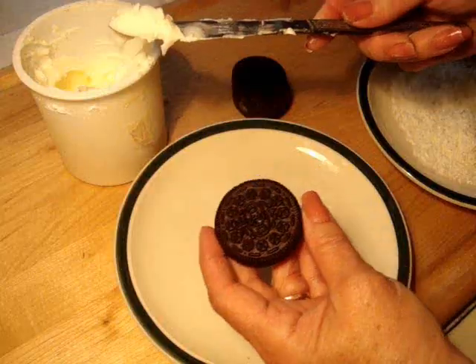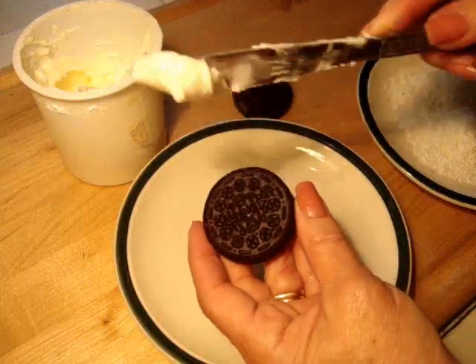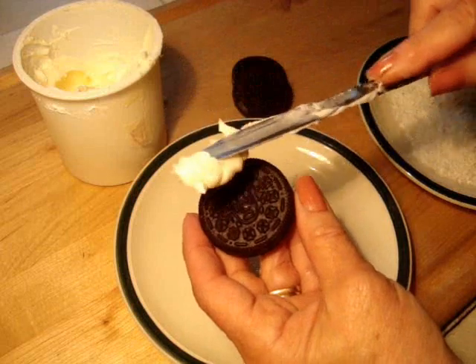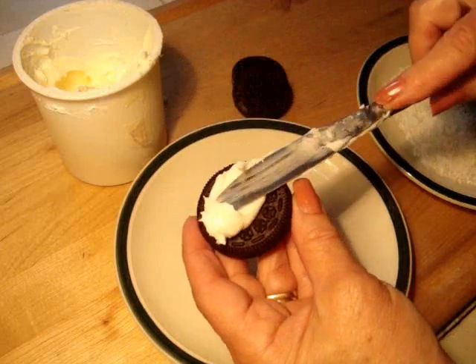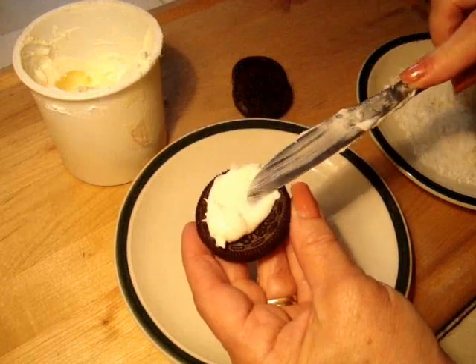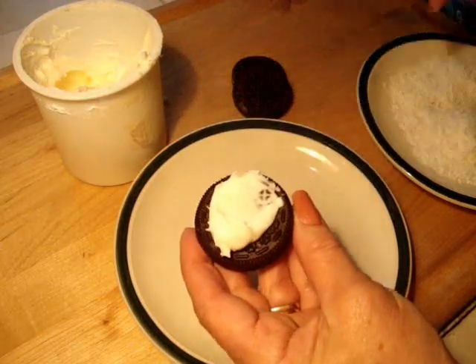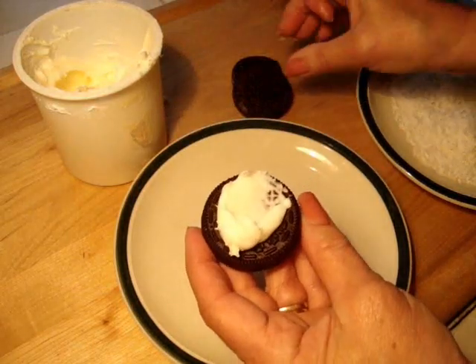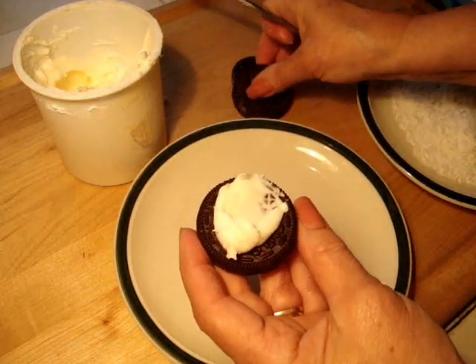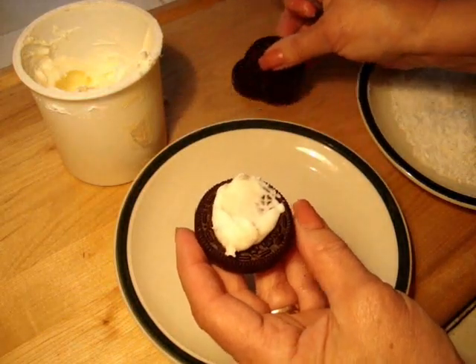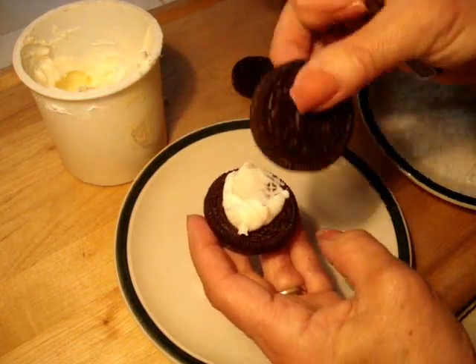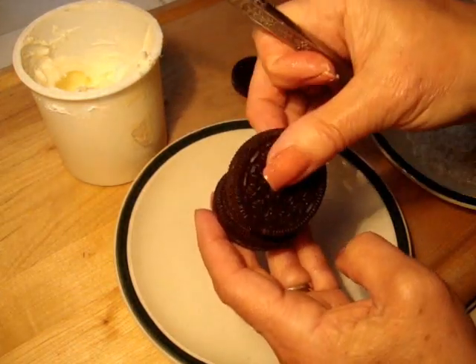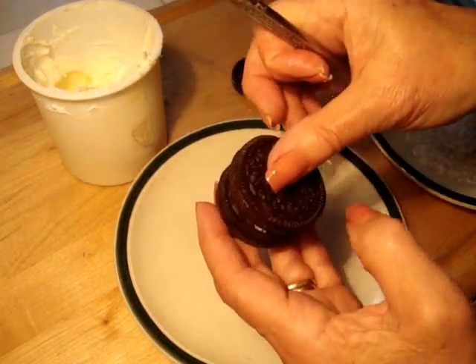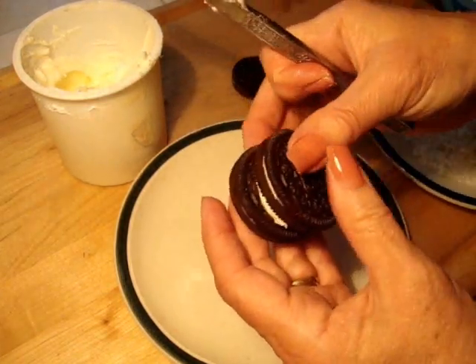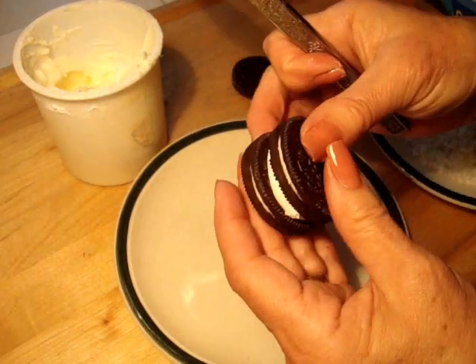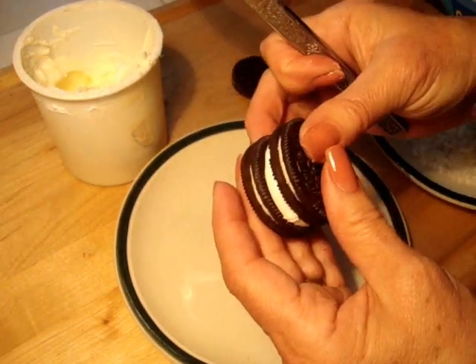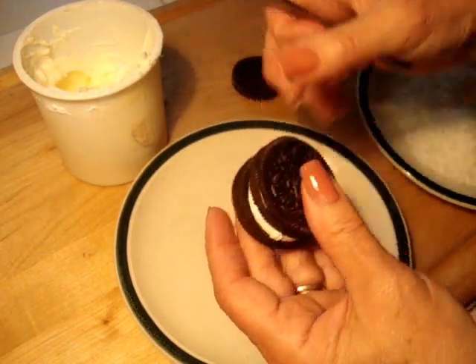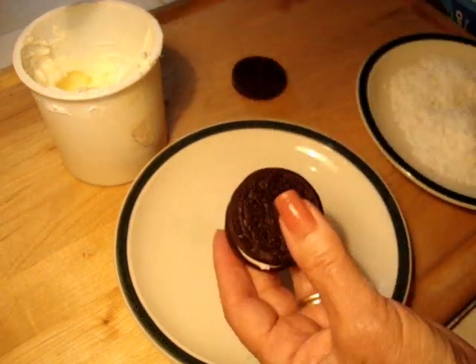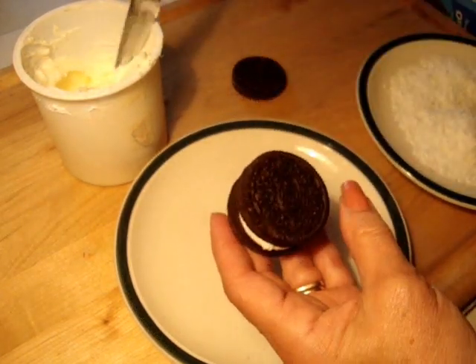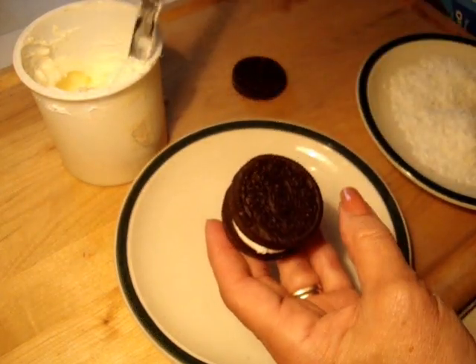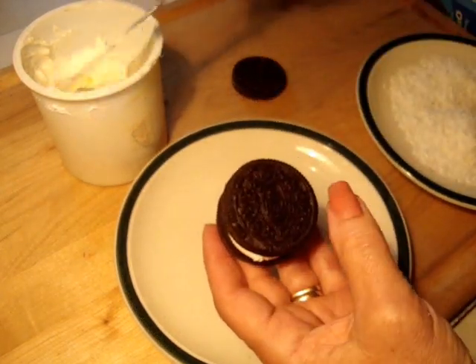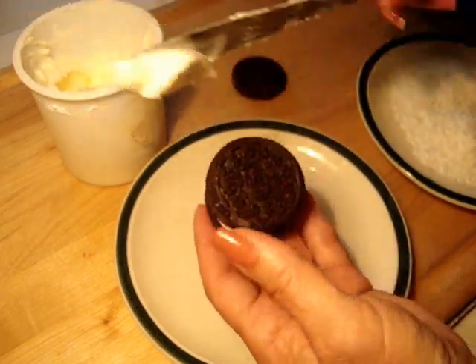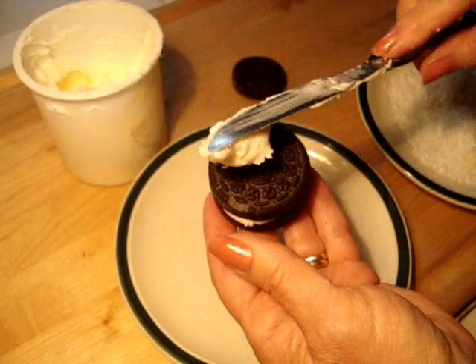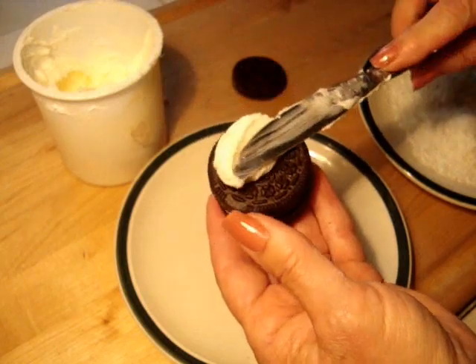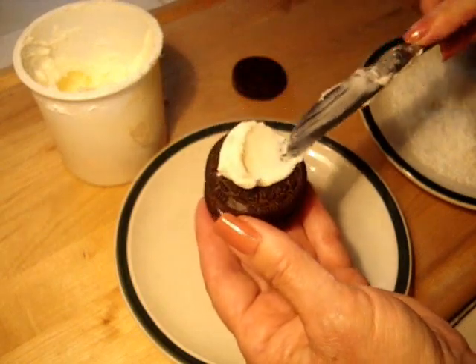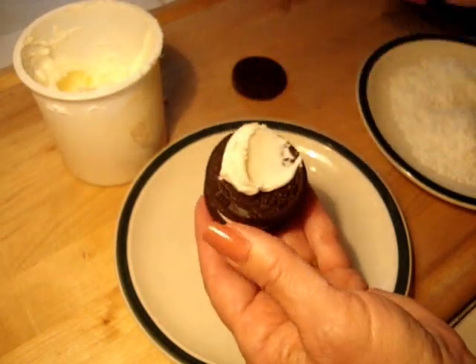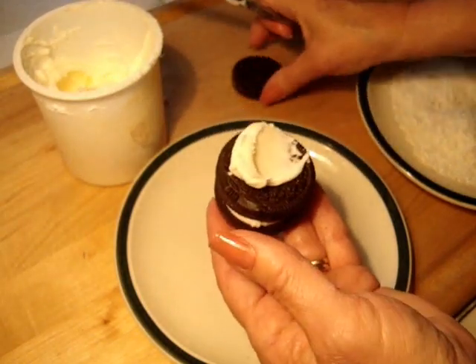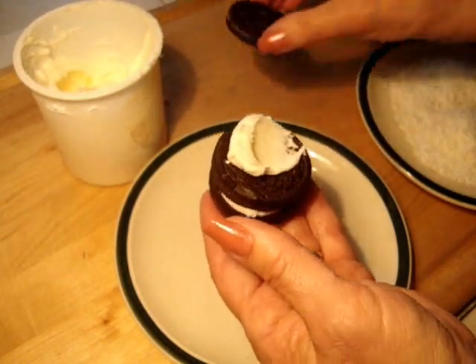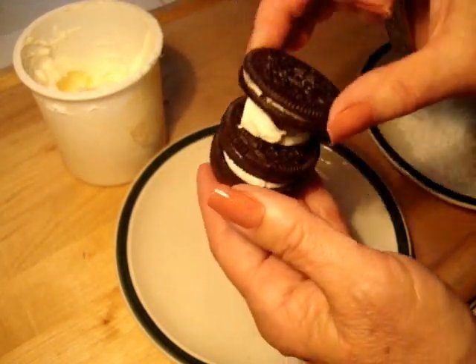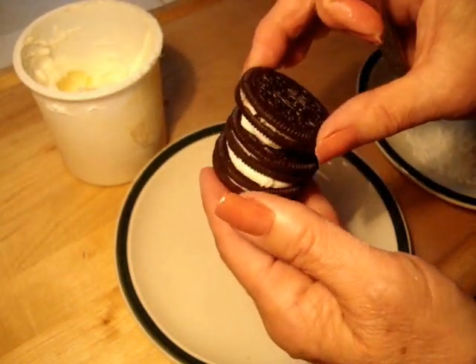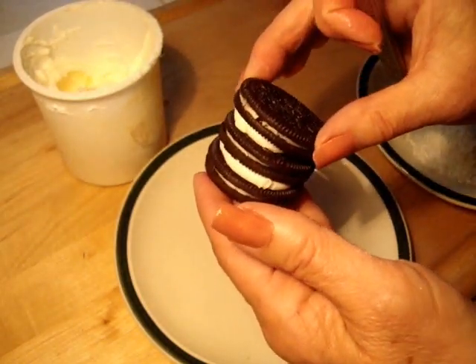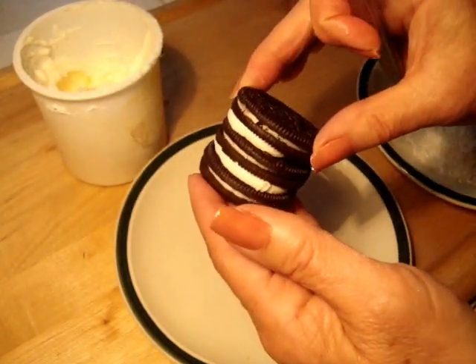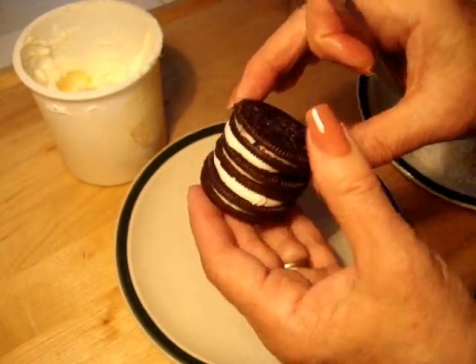To get started you're going to spread some frosting on one Oreo cookie, stack another one on top, and then a third one.